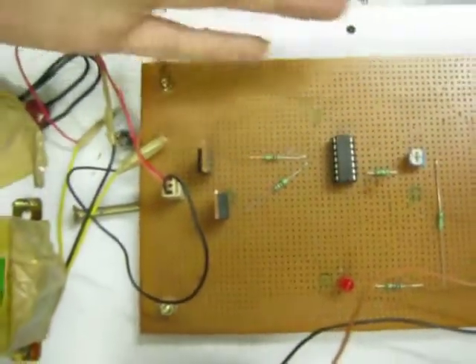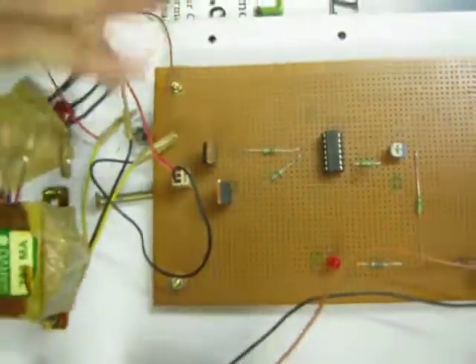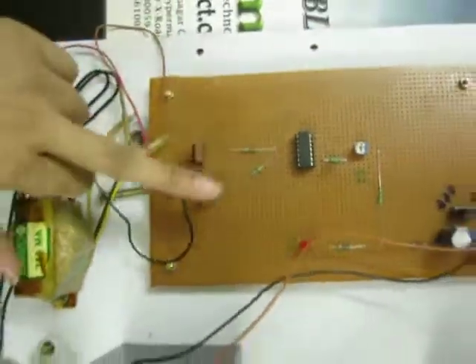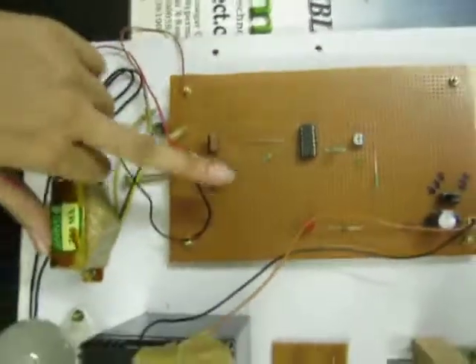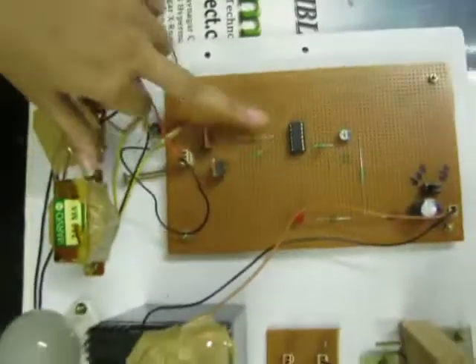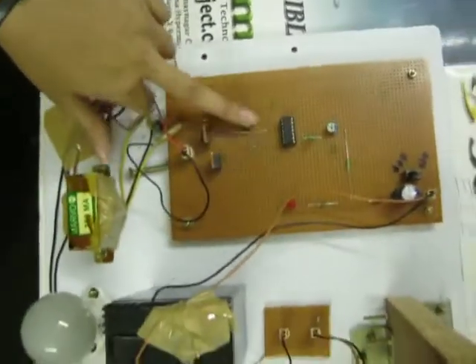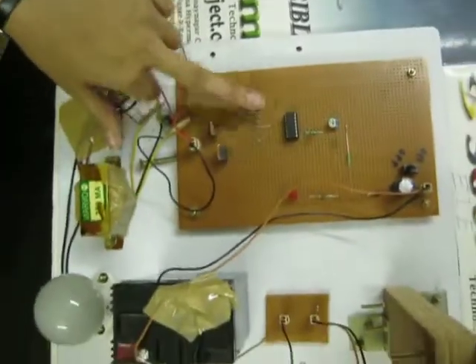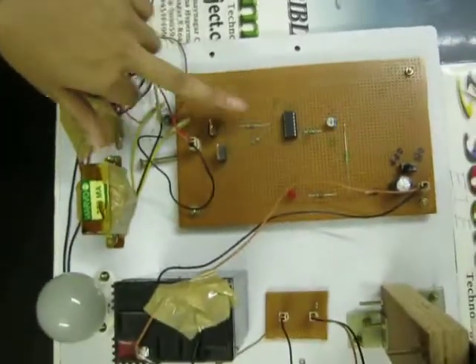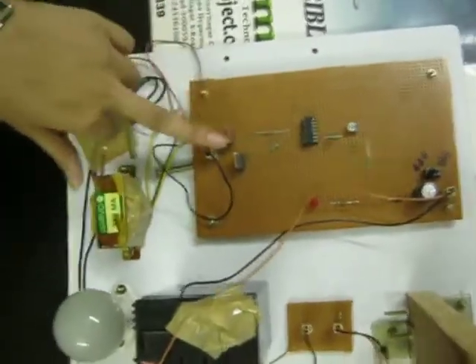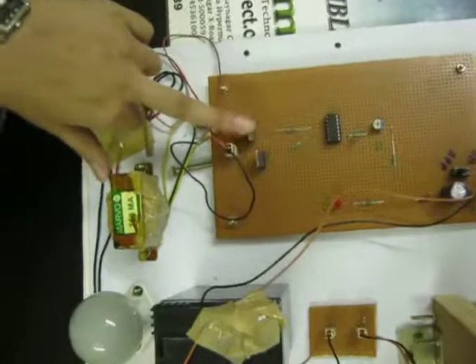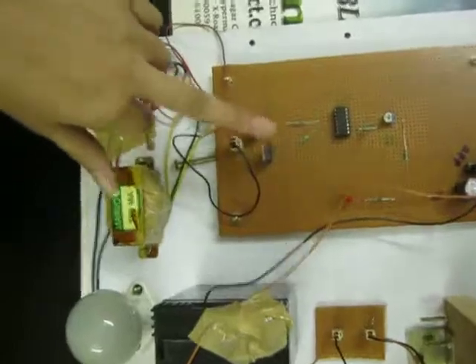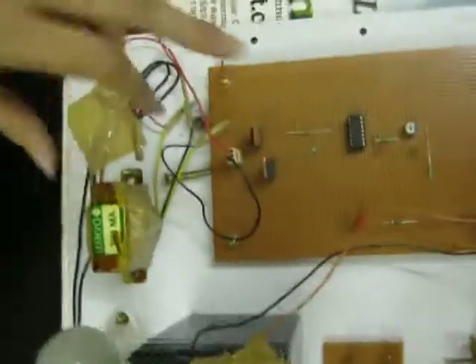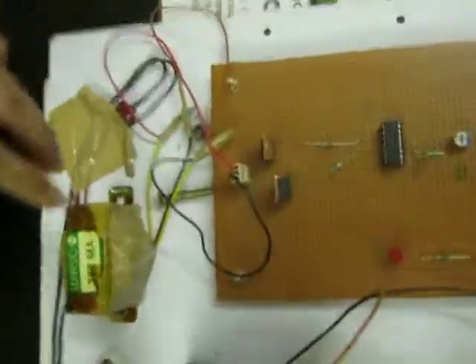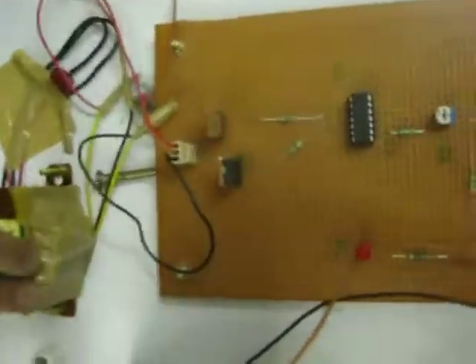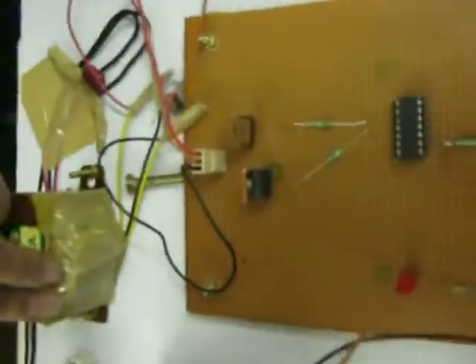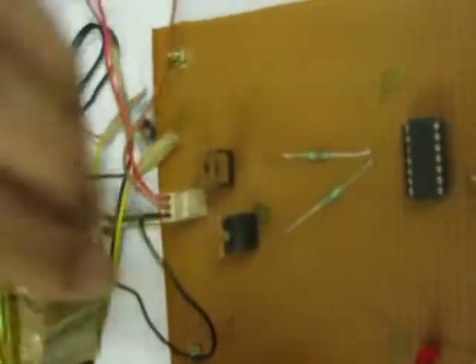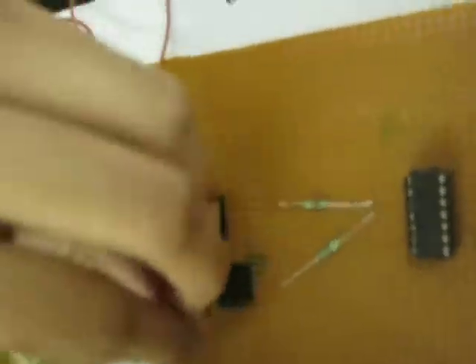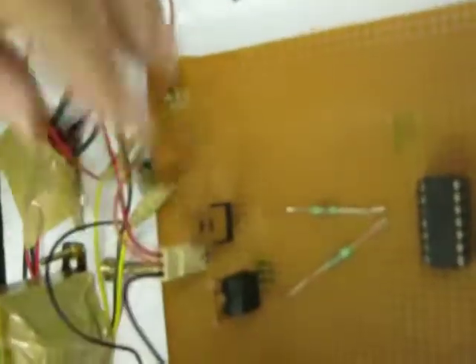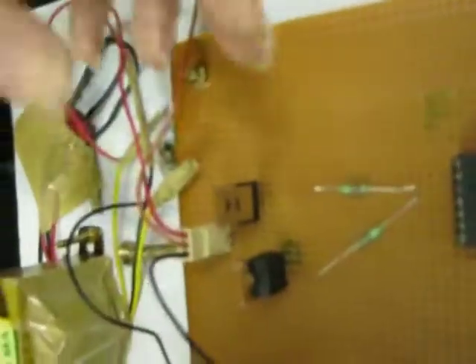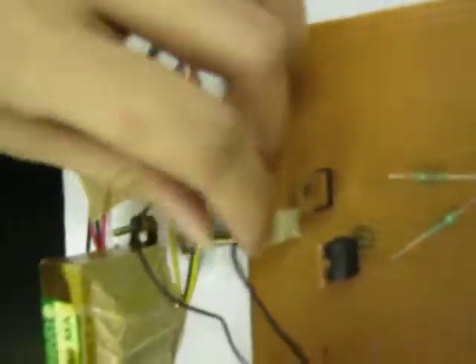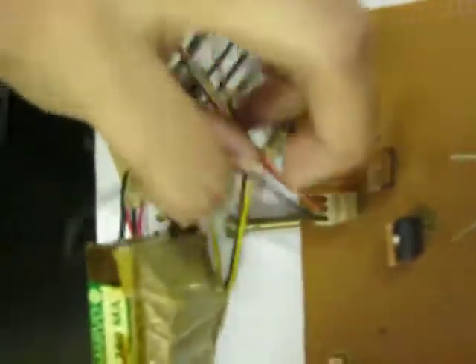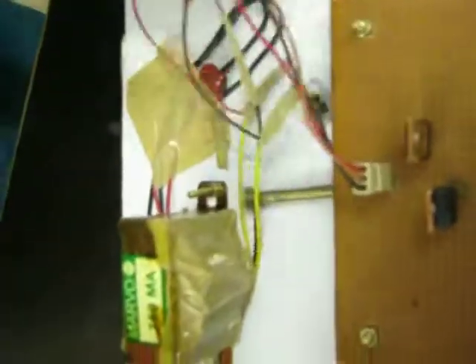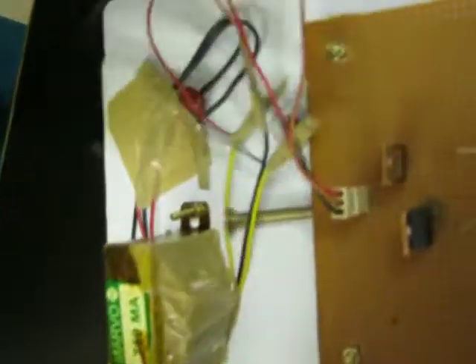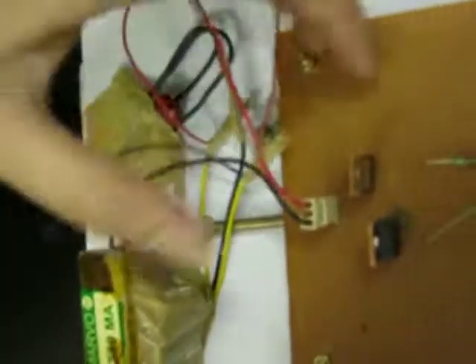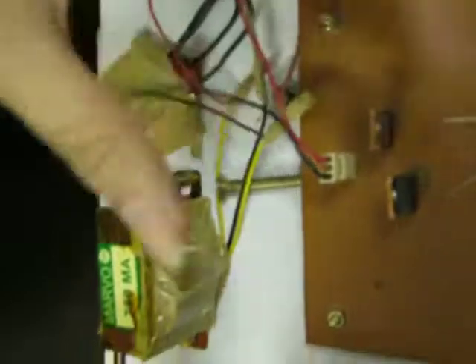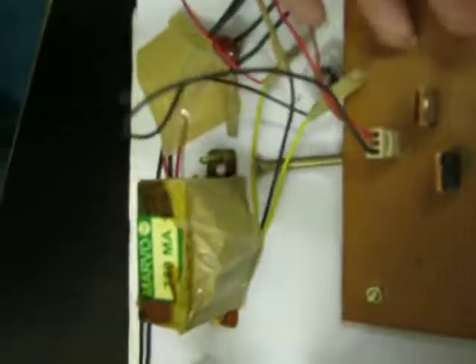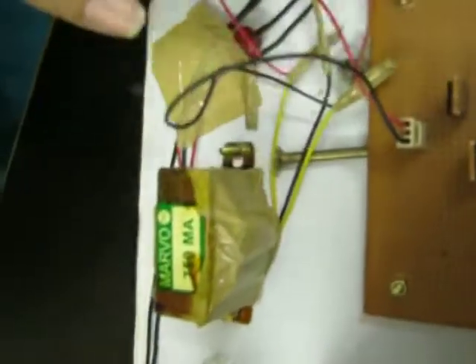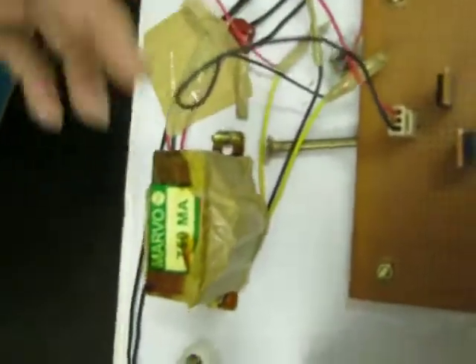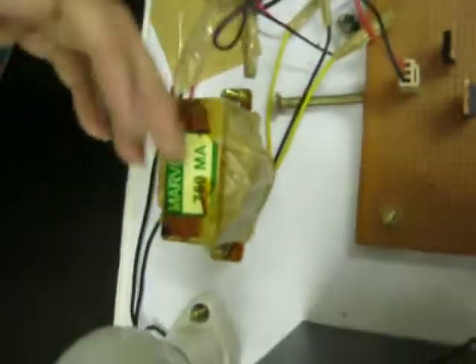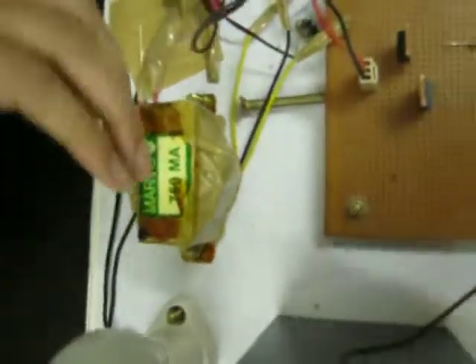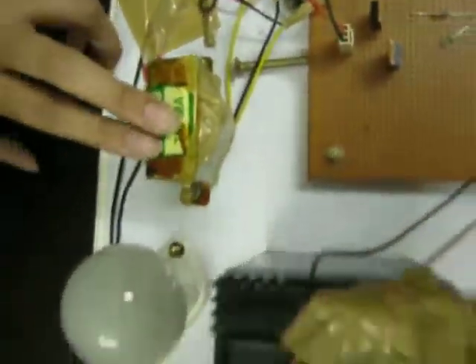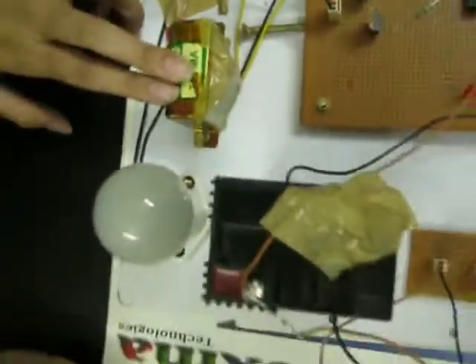When we get the positive half cycle, it goes to one MOSFET, and the negative half cycle goes to the other MOSFET. We have used a center-tap transformer to get a square wave from this board, which converts it into 230 volts AC output.